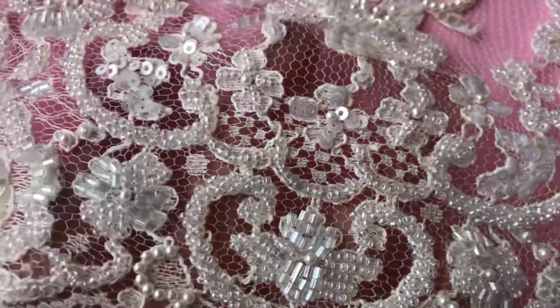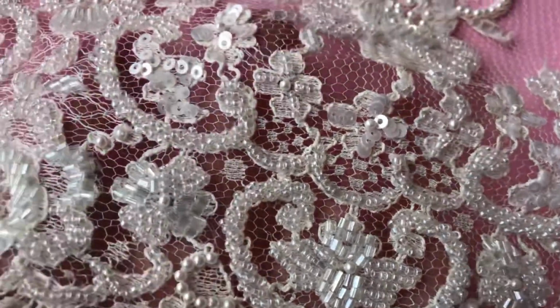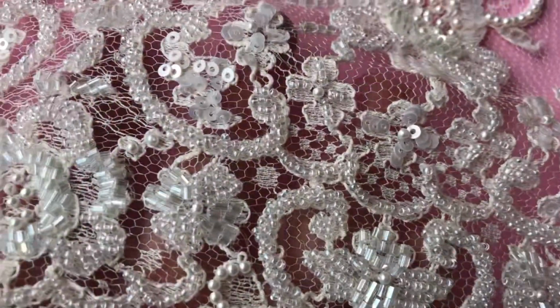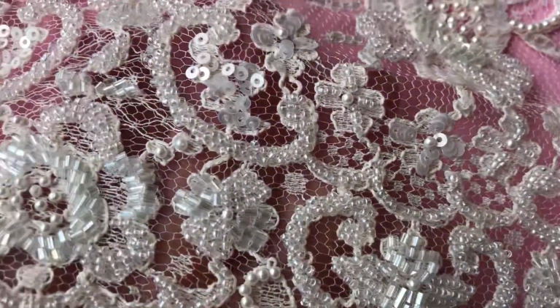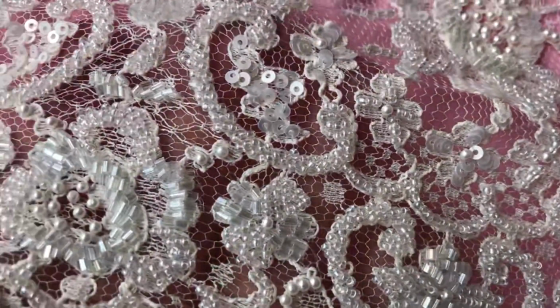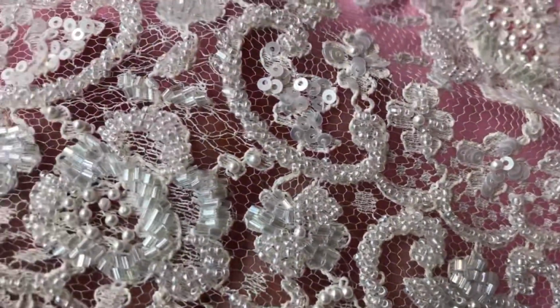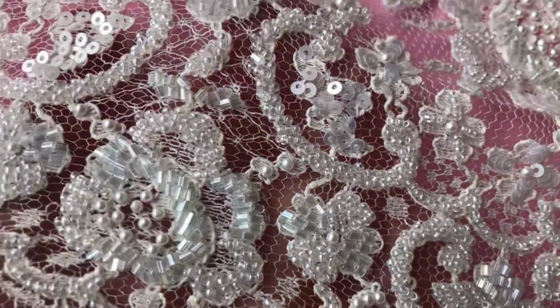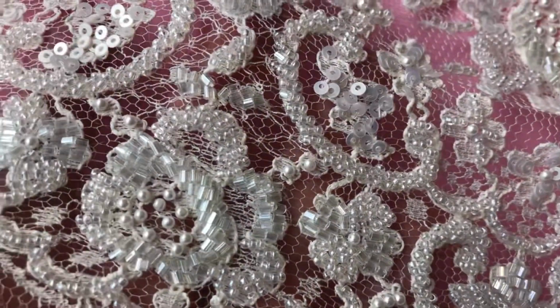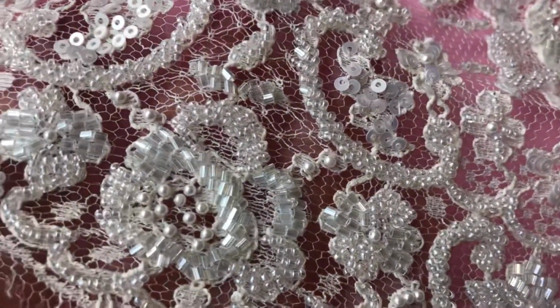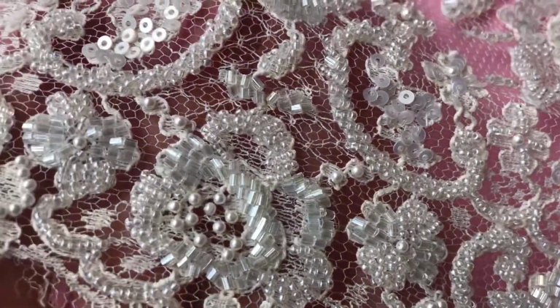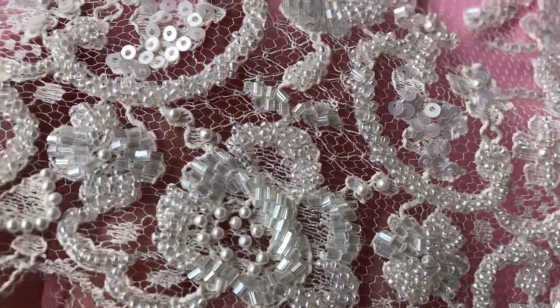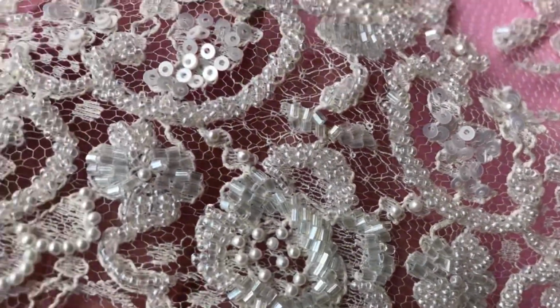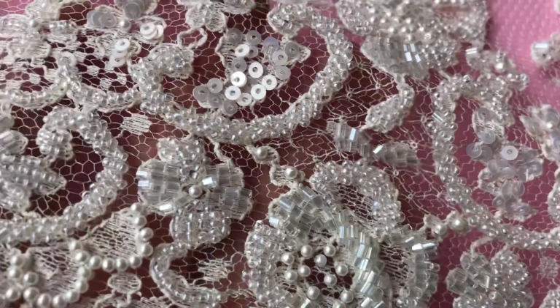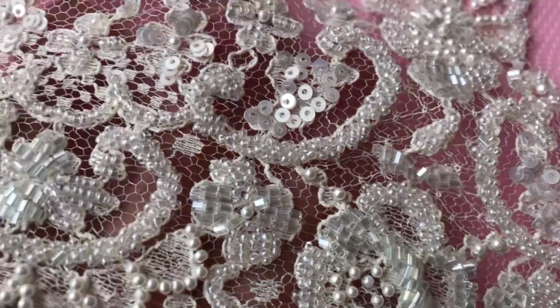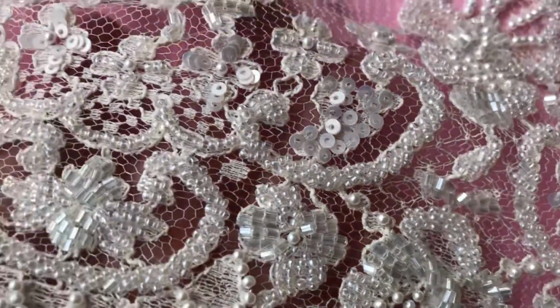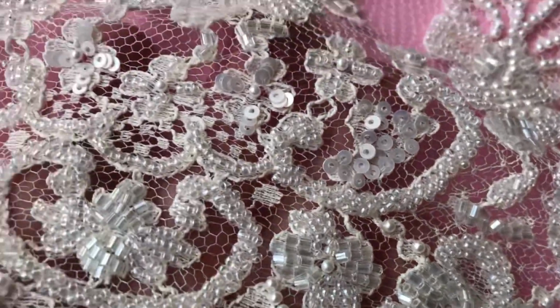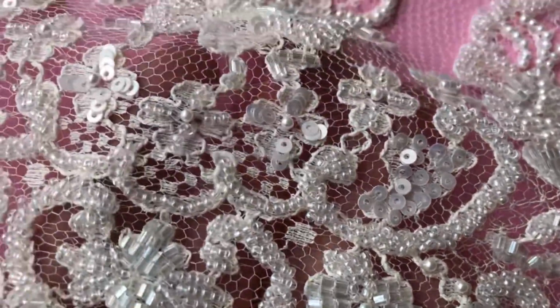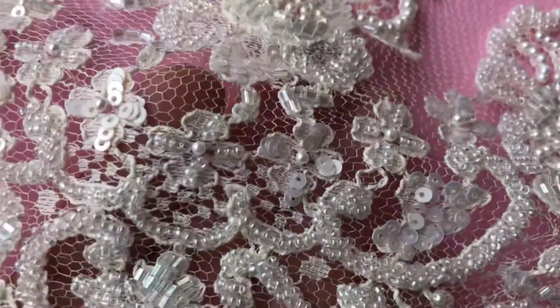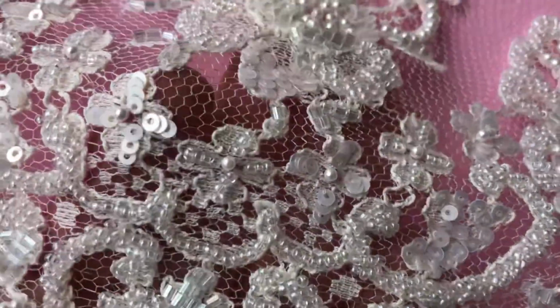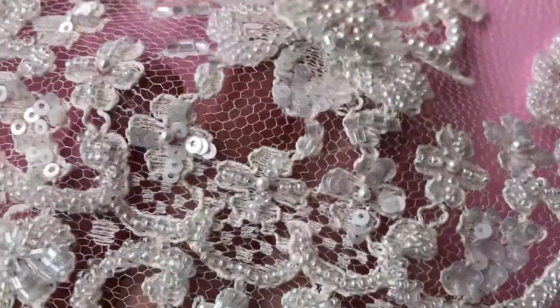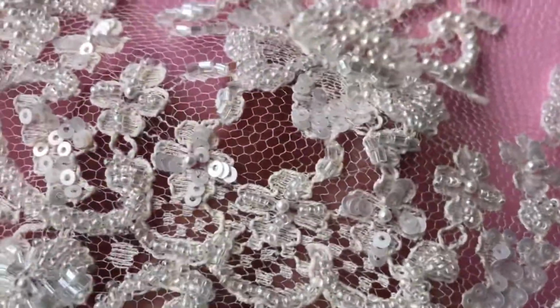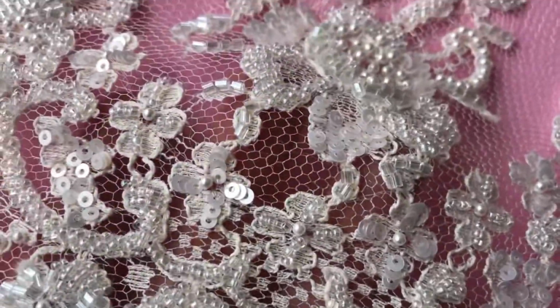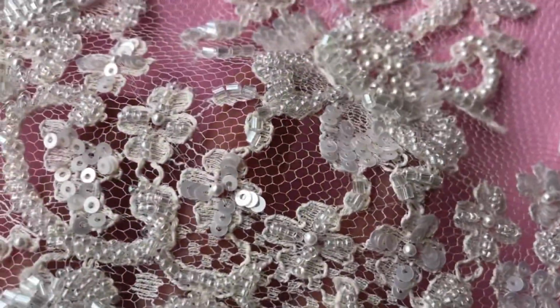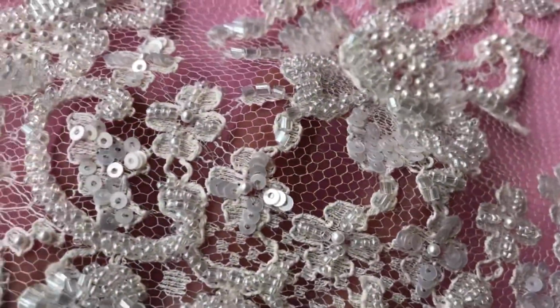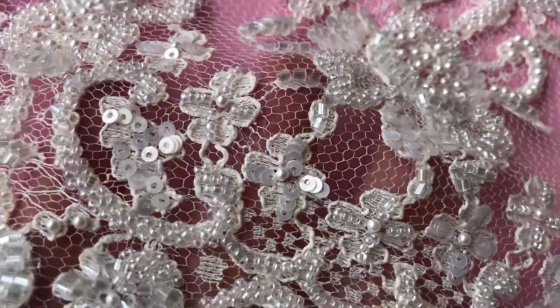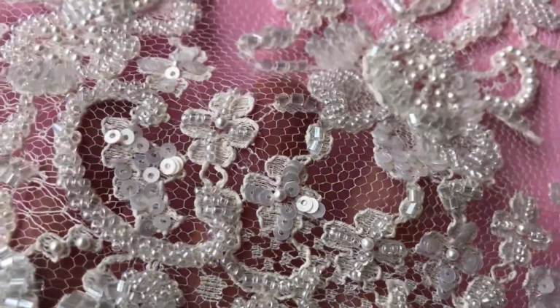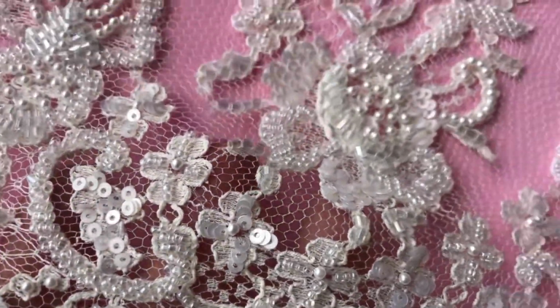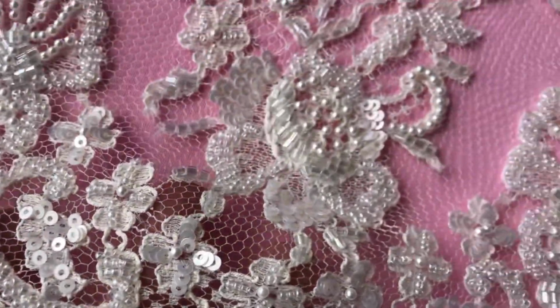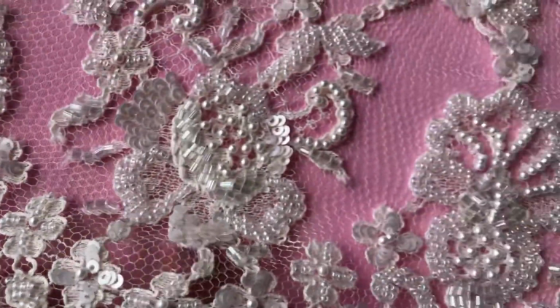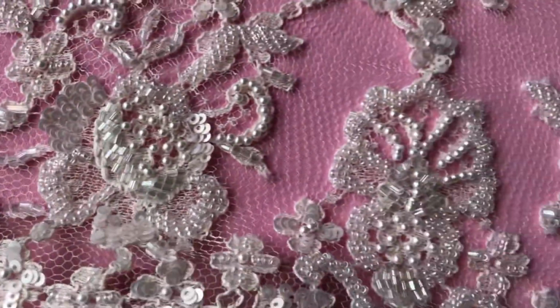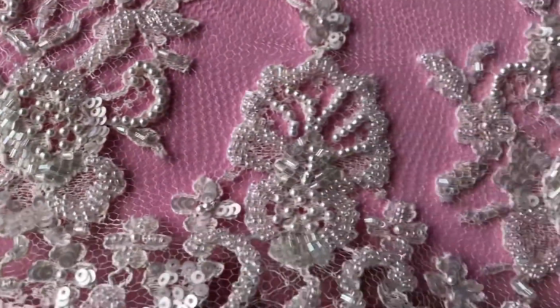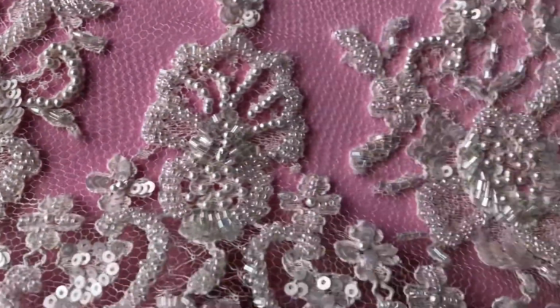Just pan across and hopefully you can see the detail. It's really heavily beaded, all done by hand. Imagine the patience involved in that.